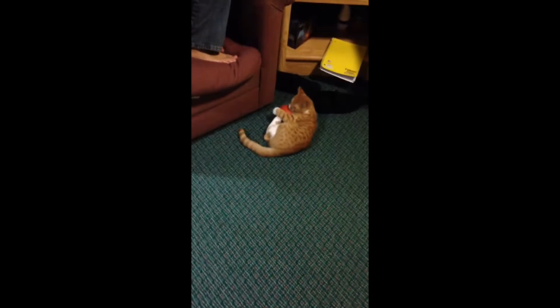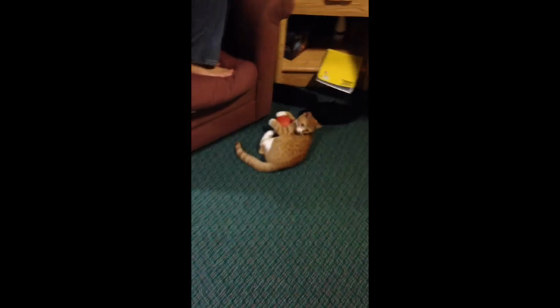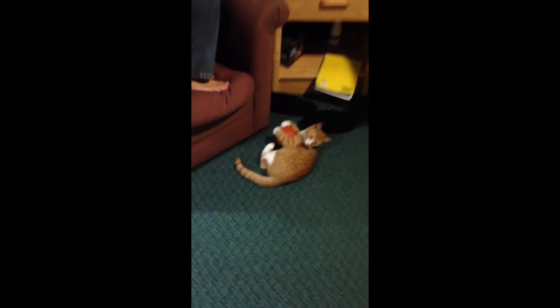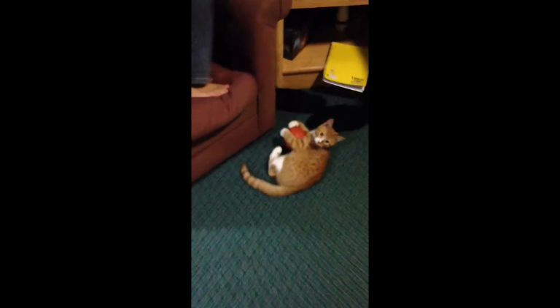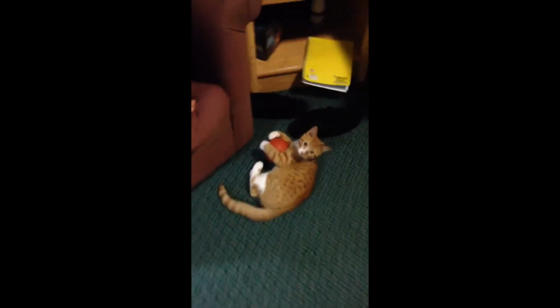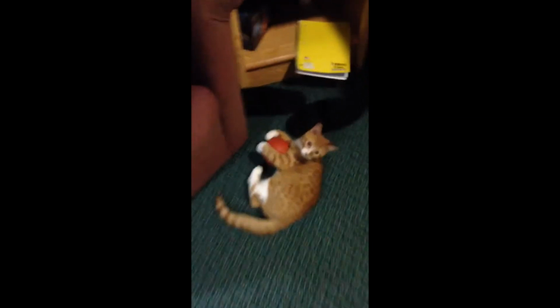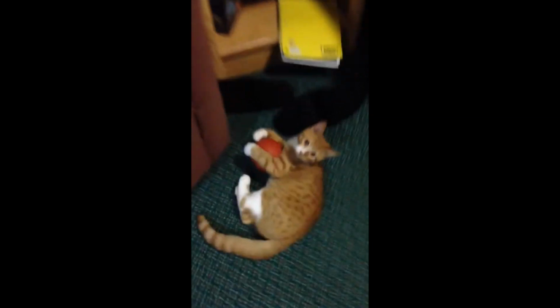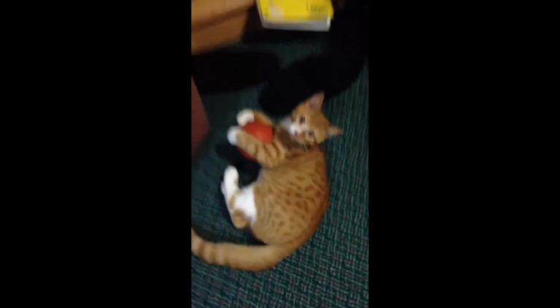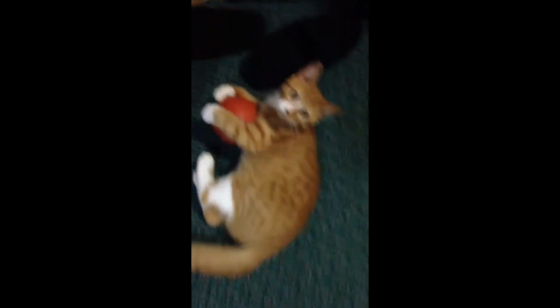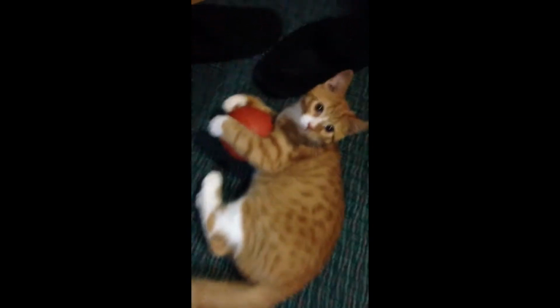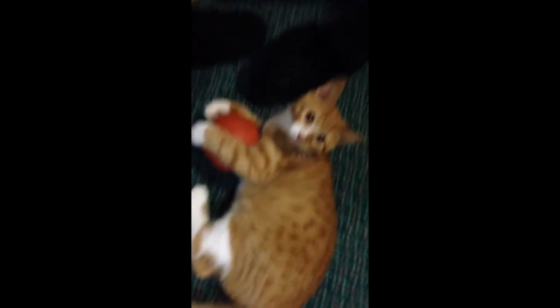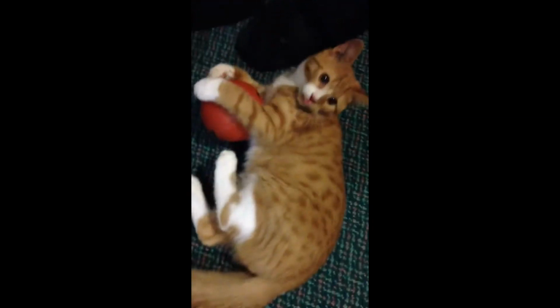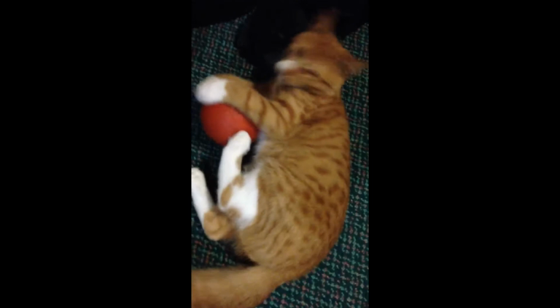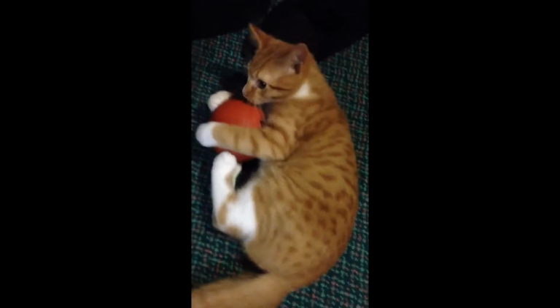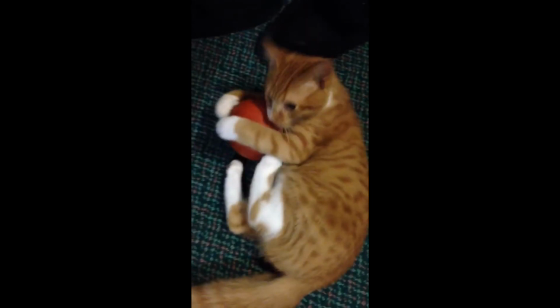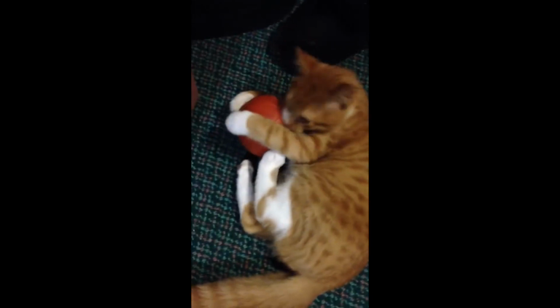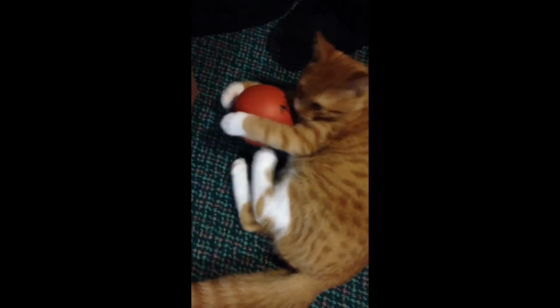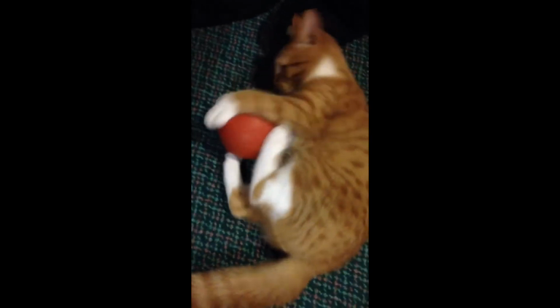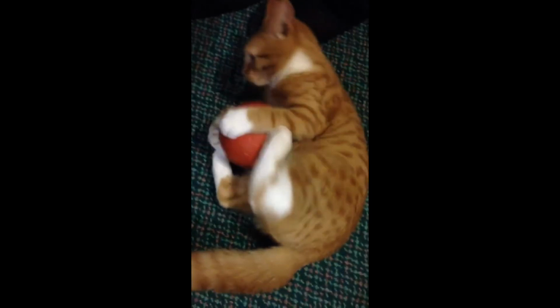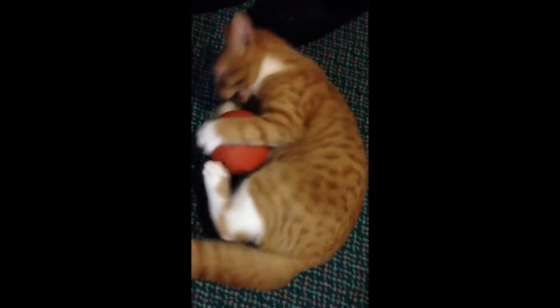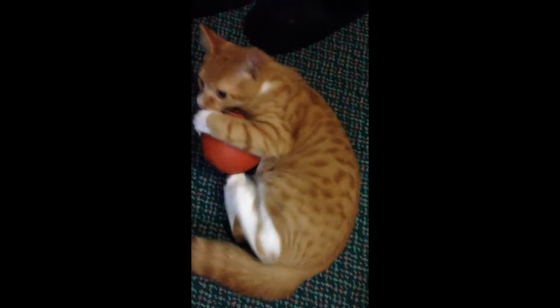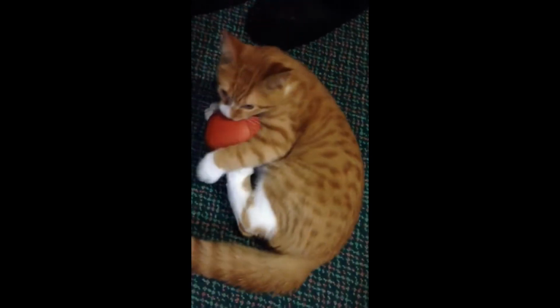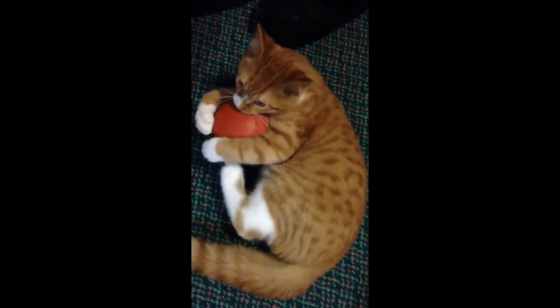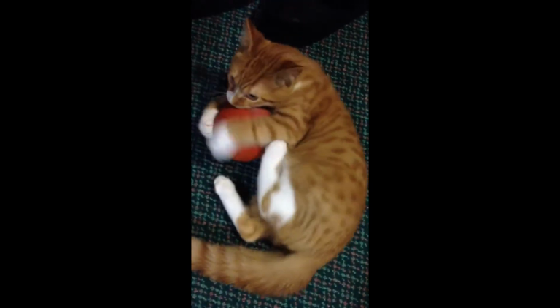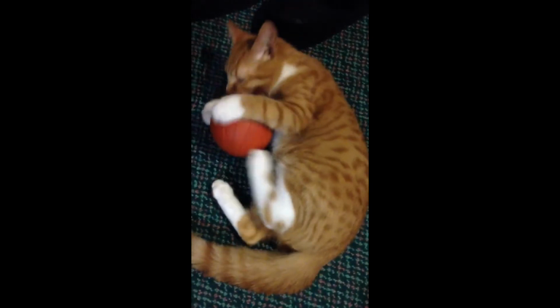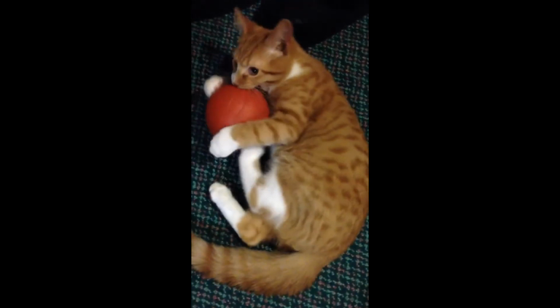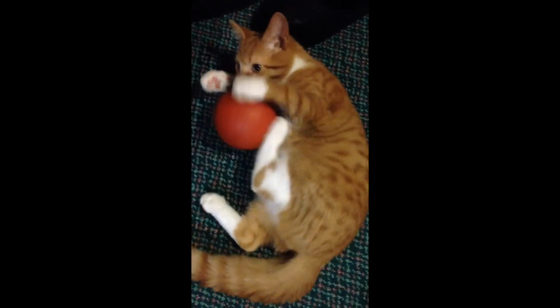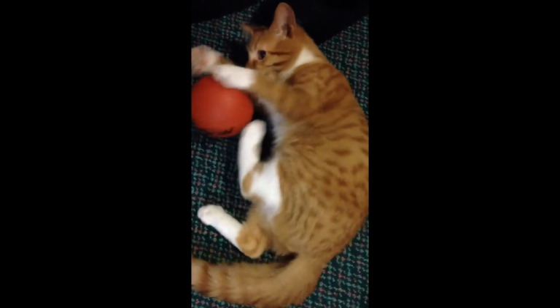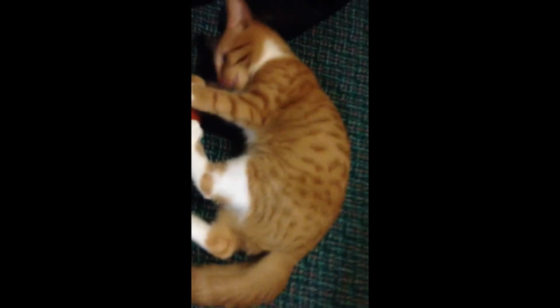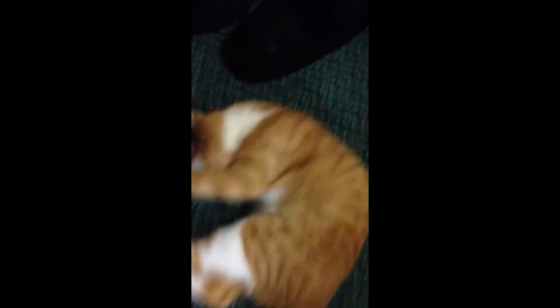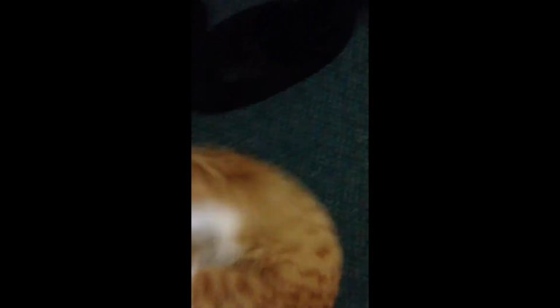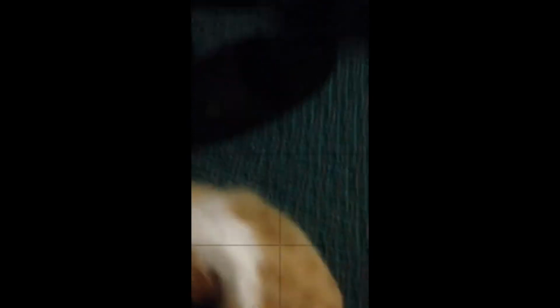Have you ever wondered why cats' eyes are so different than ours? Why do they glow in the dark? Why do they see much better in the dark? Why are their pupils slit-like?